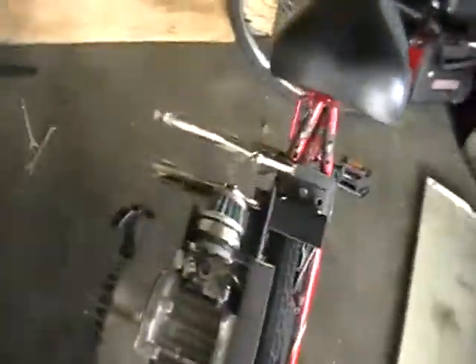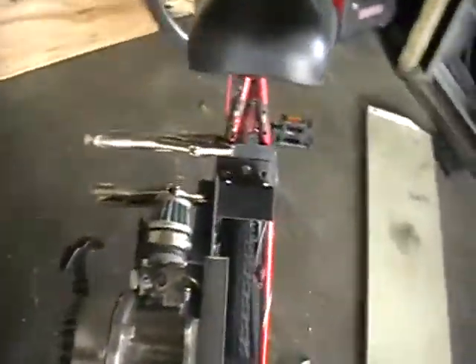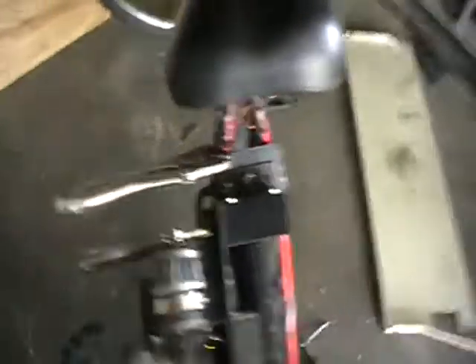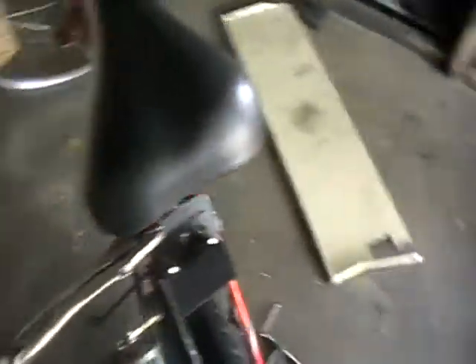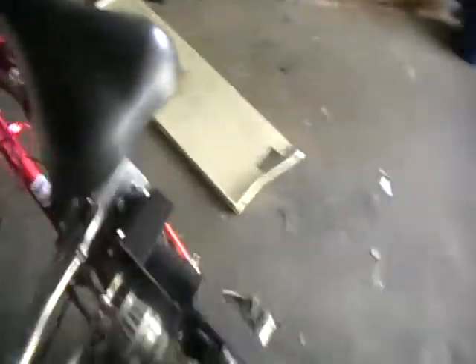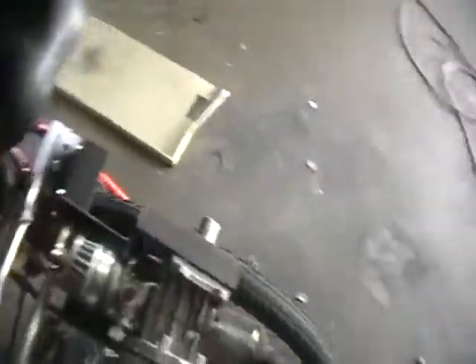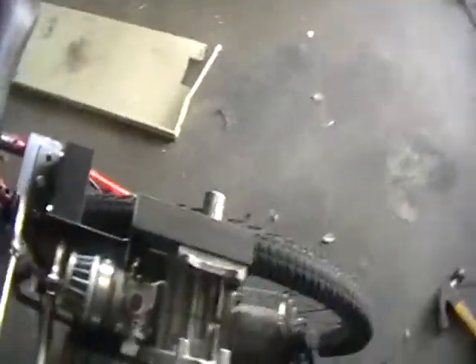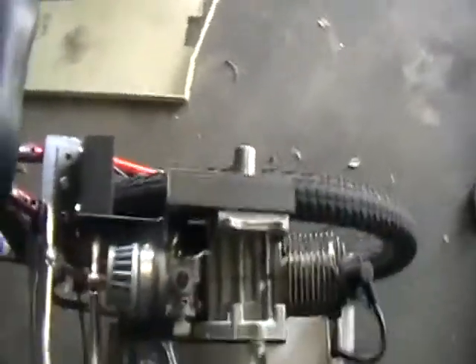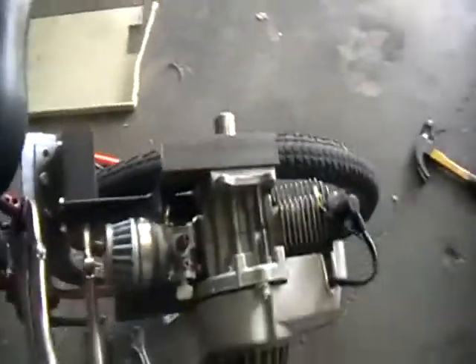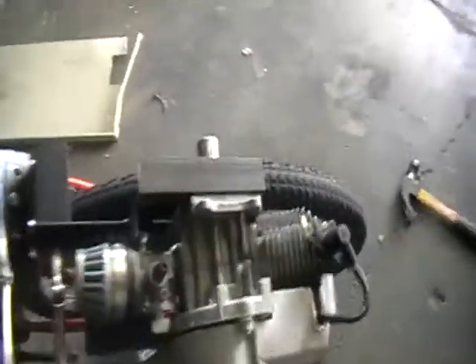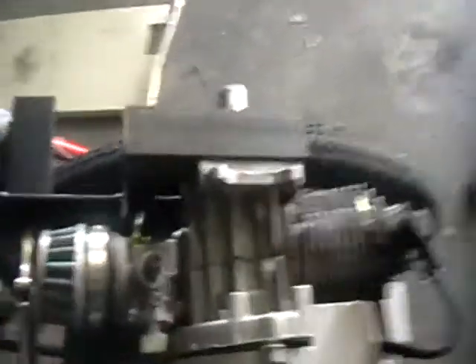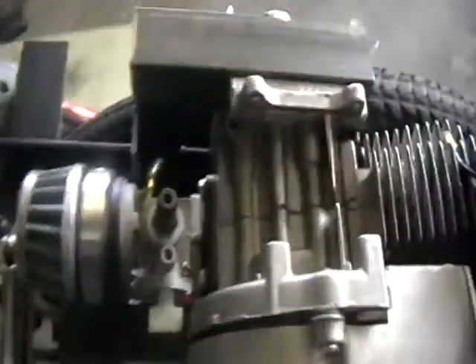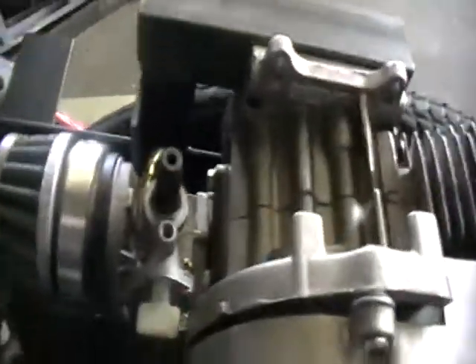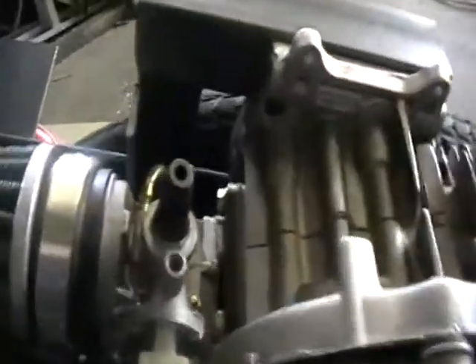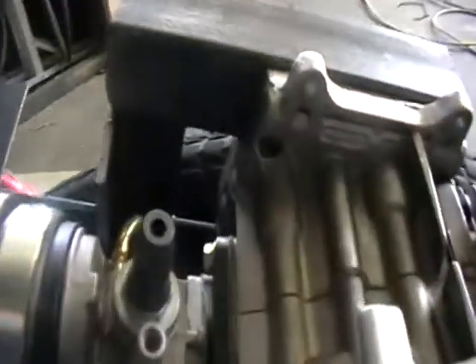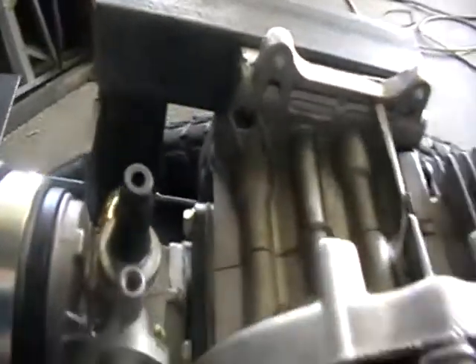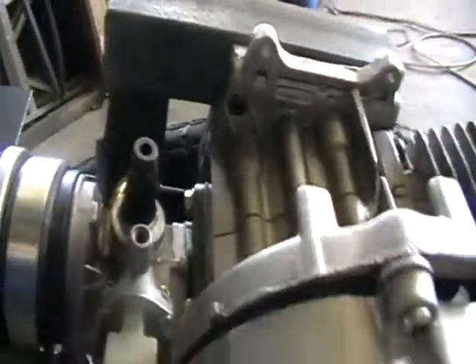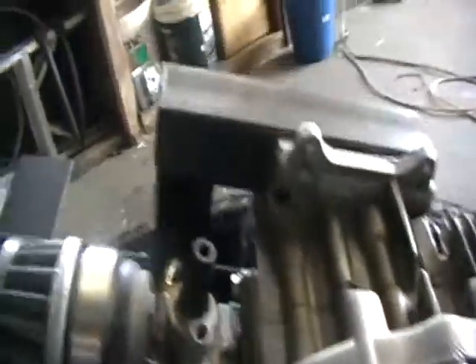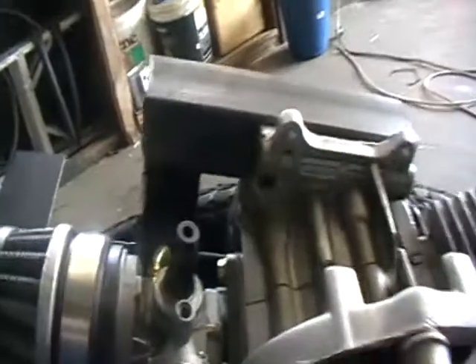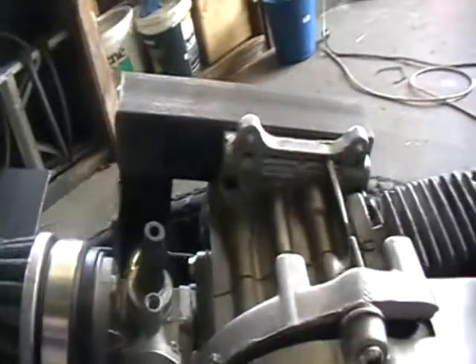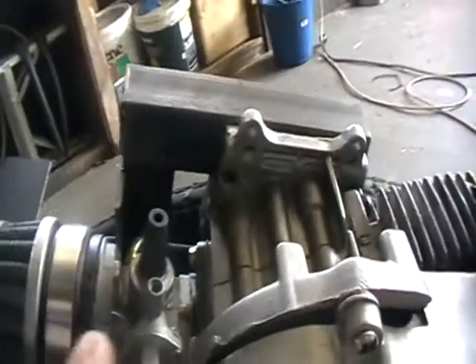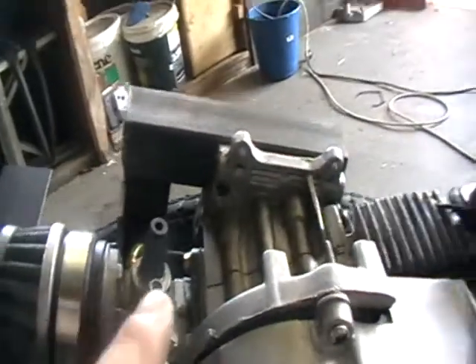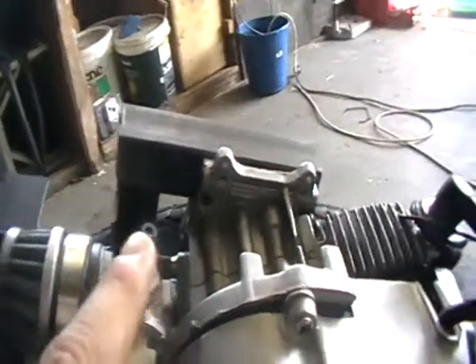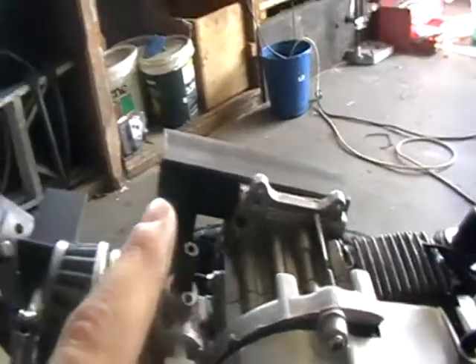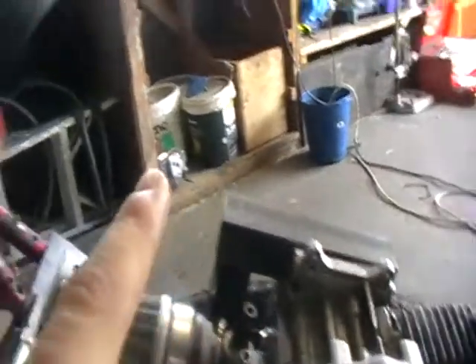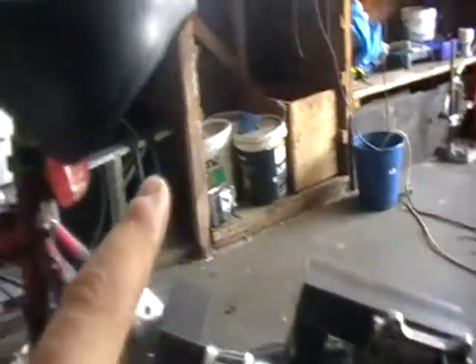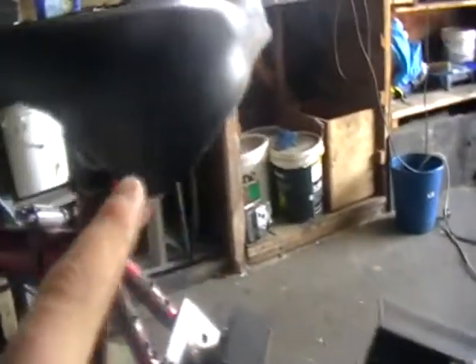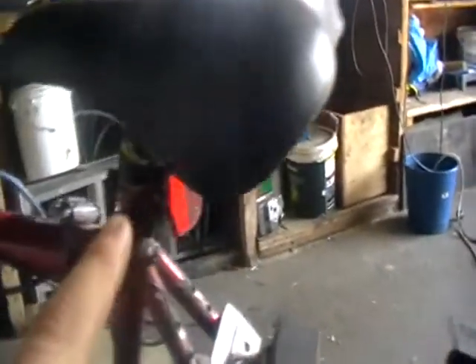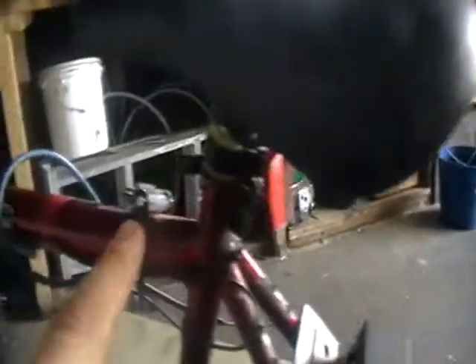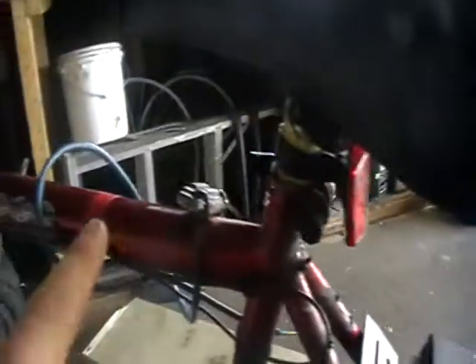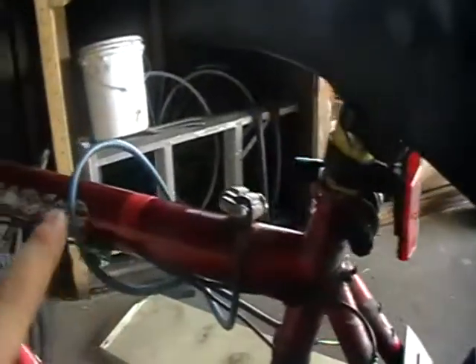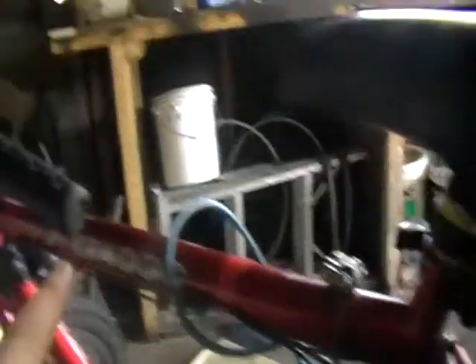And for the throttle, there's just going to be a throttle cable coming out there and running along the frame.